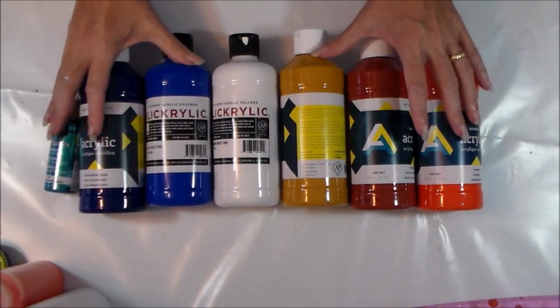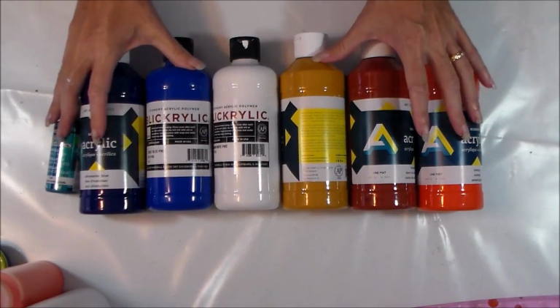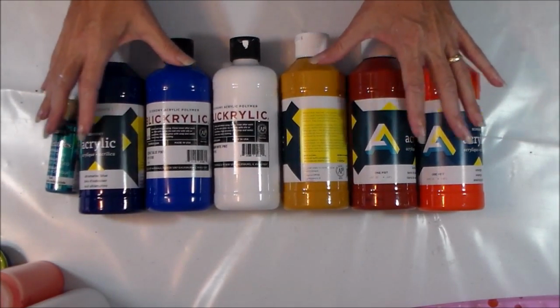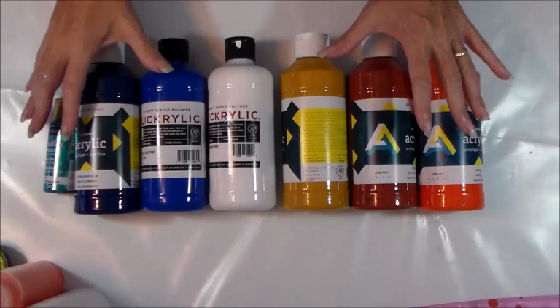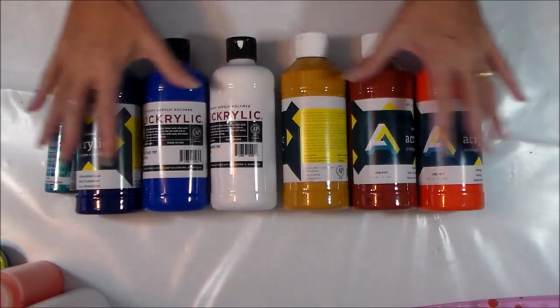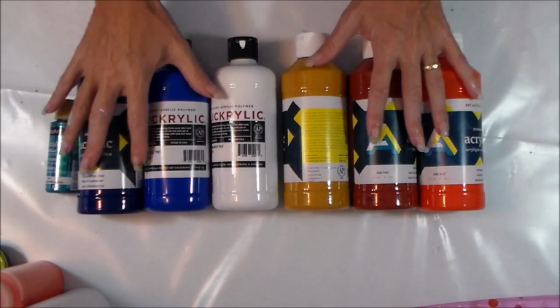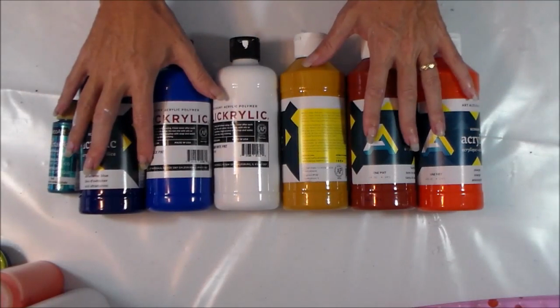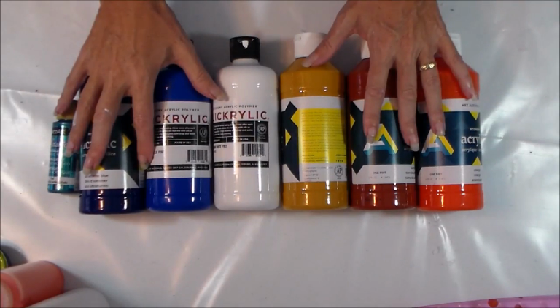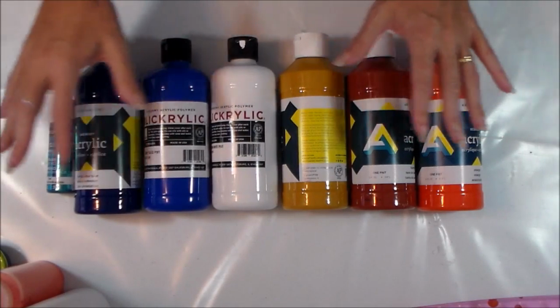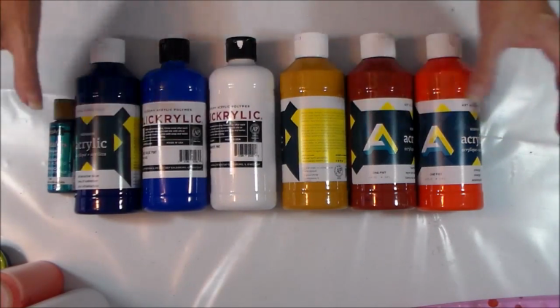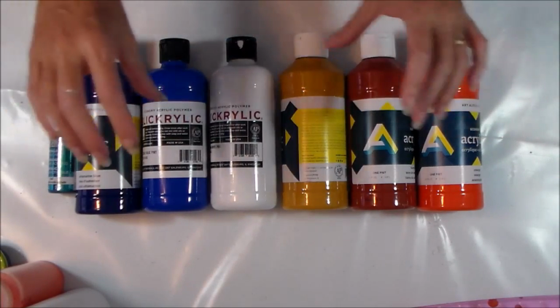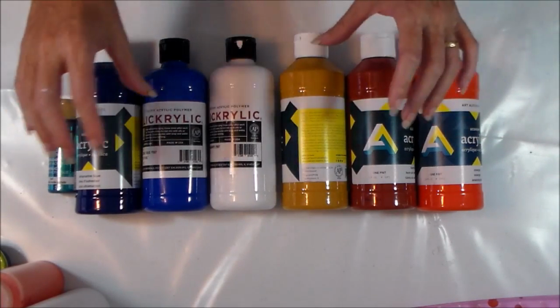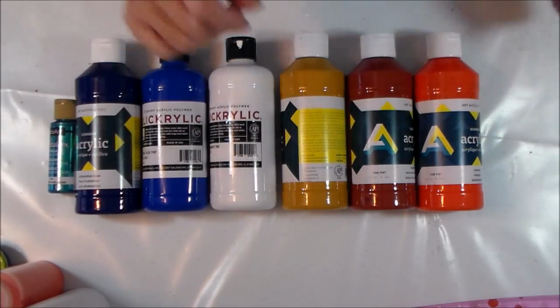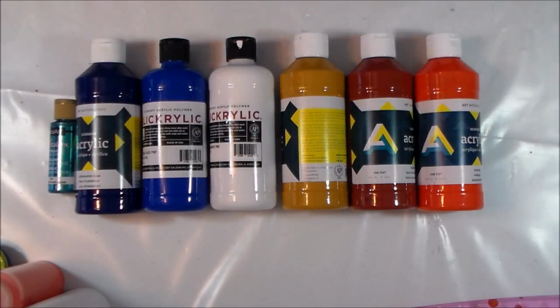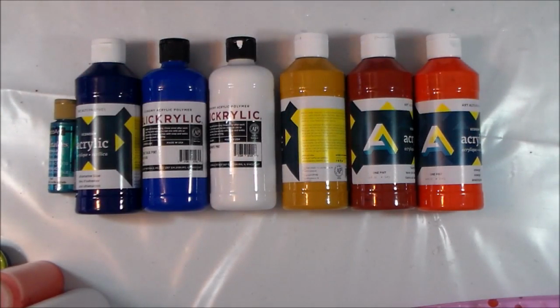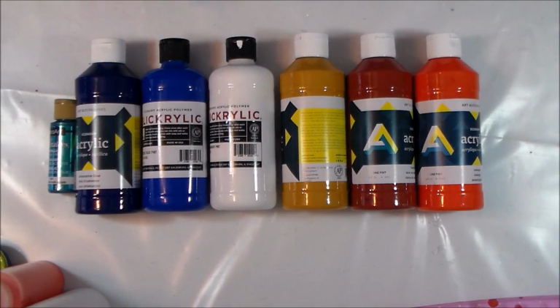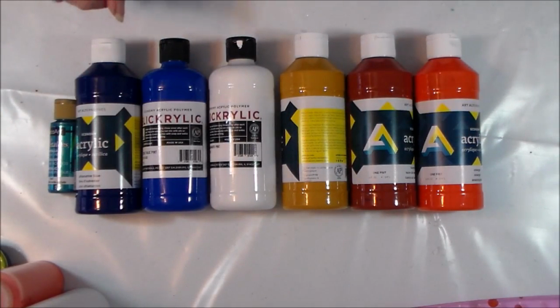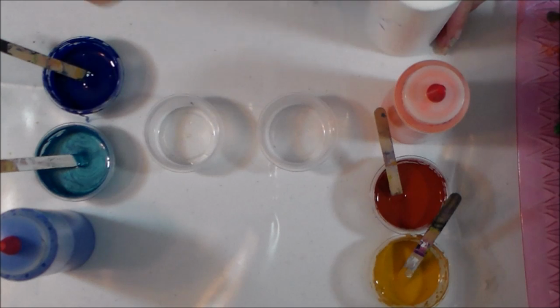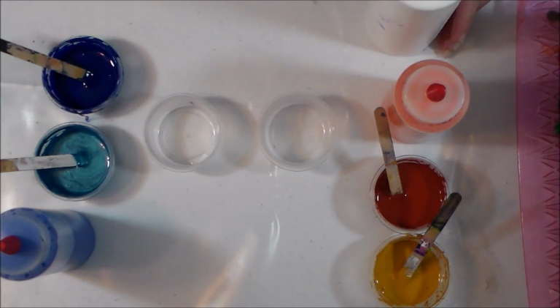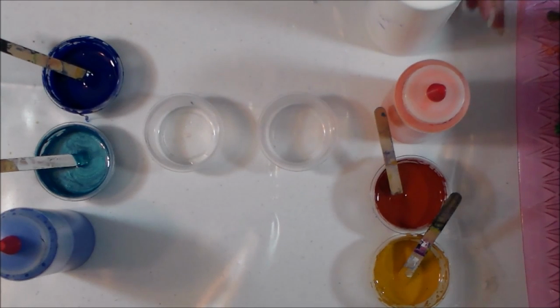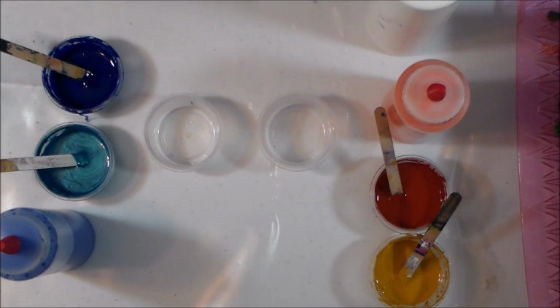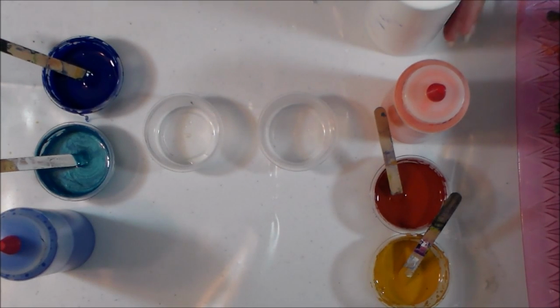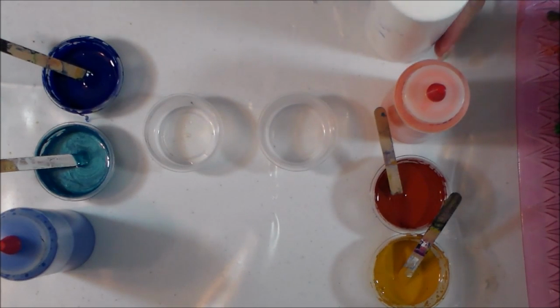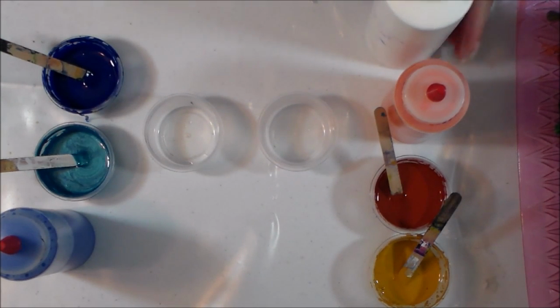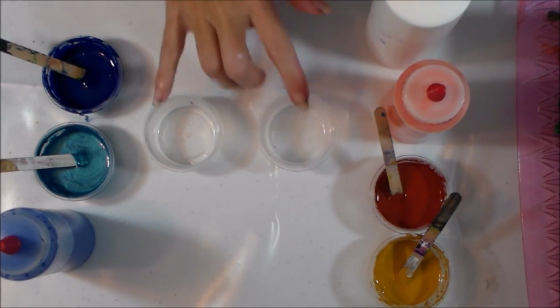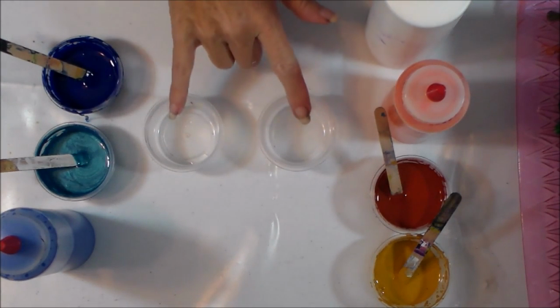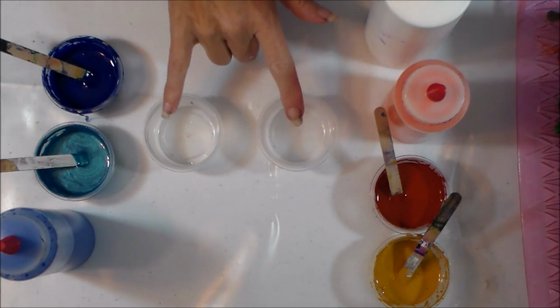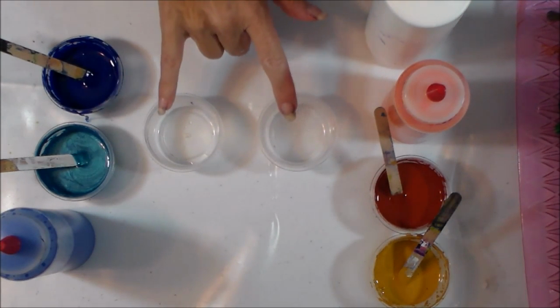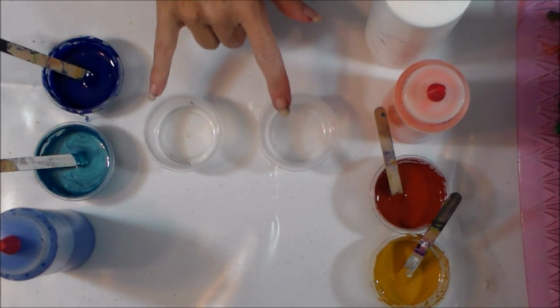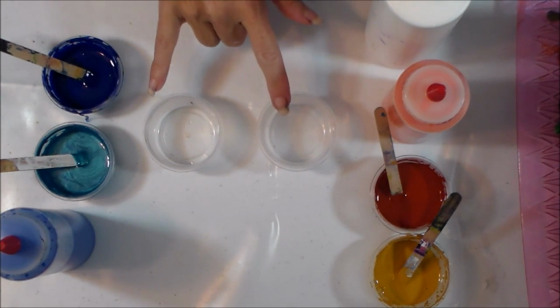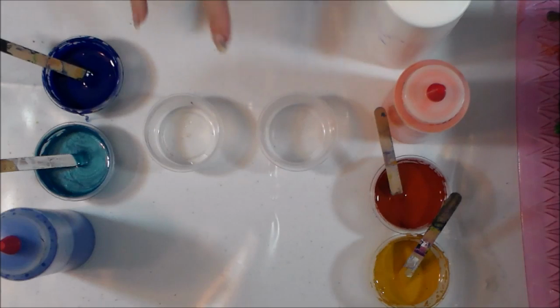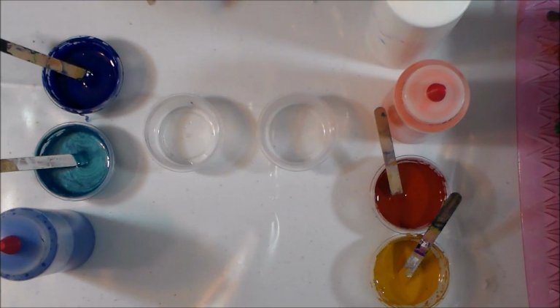I'm going to try and separate them with a line of white to represent the foam at the beach where the sand and the water are meeting. I'm going to mix up all my colors, then pour the two cups, and then pour the canvas. My paints are all mixed and looking gorgeous and I've got my two little cups here for my dirty pour.